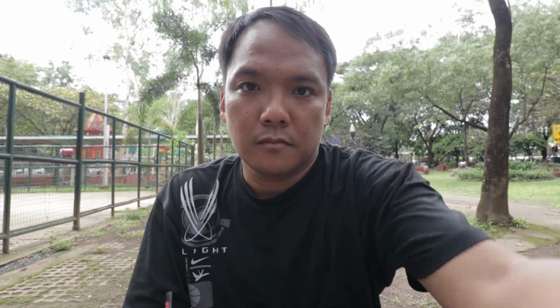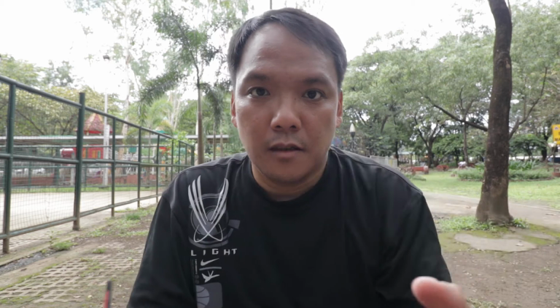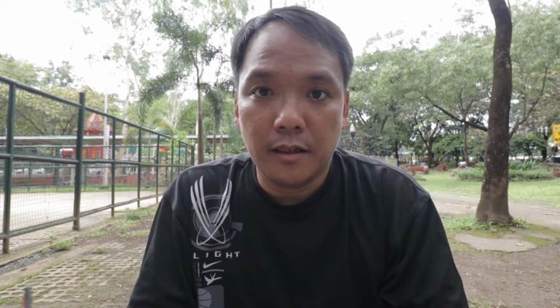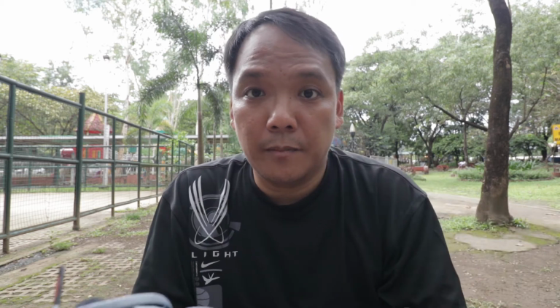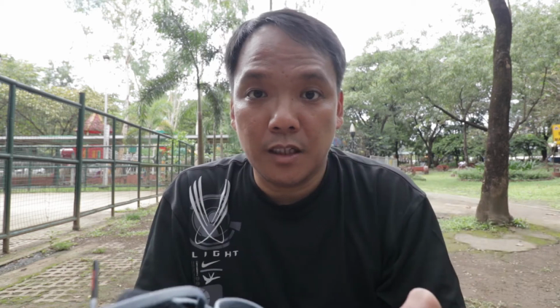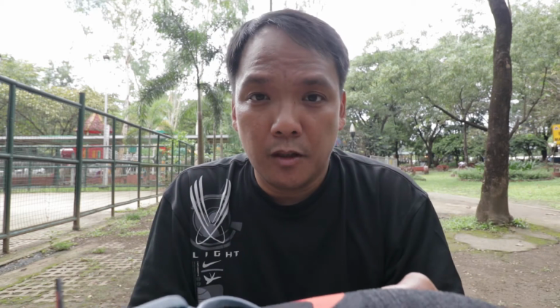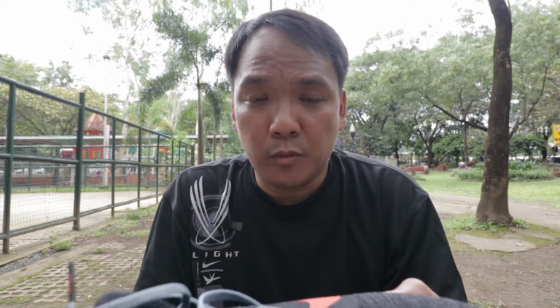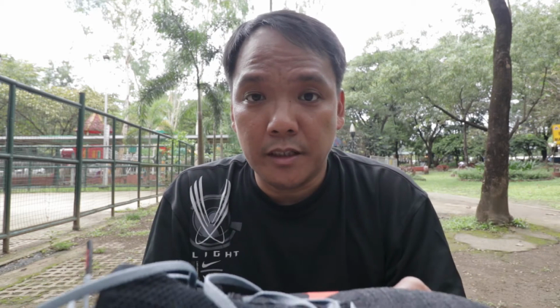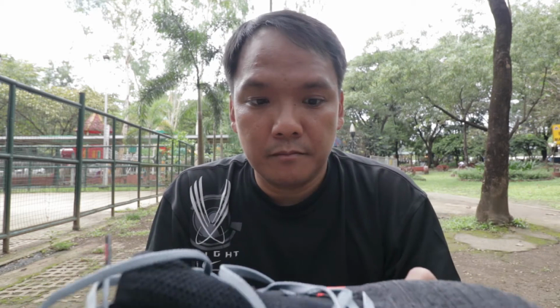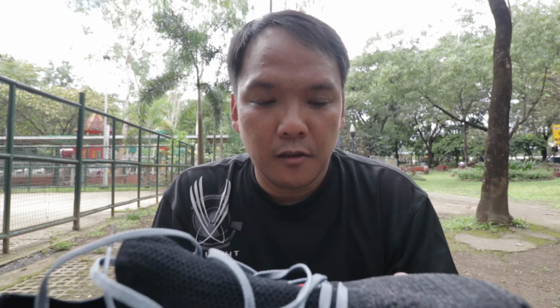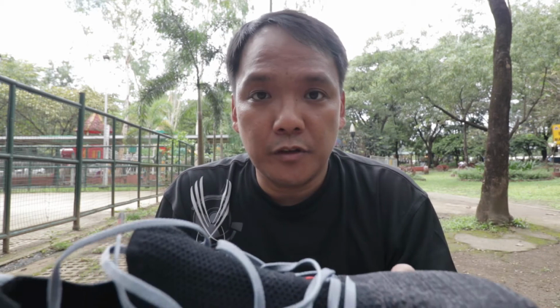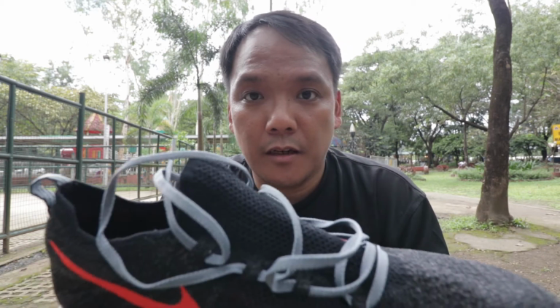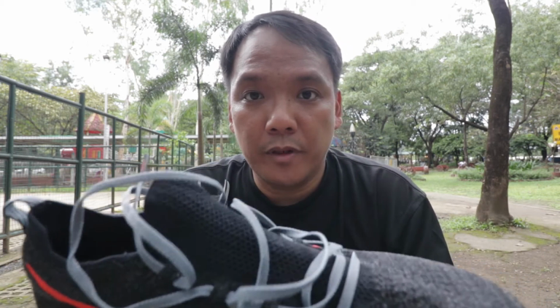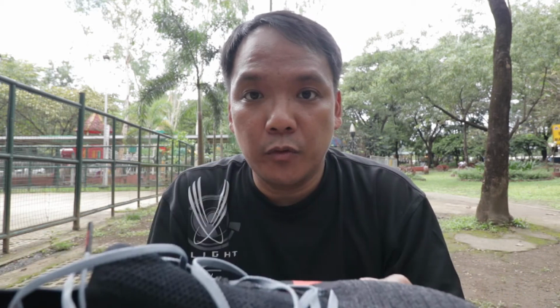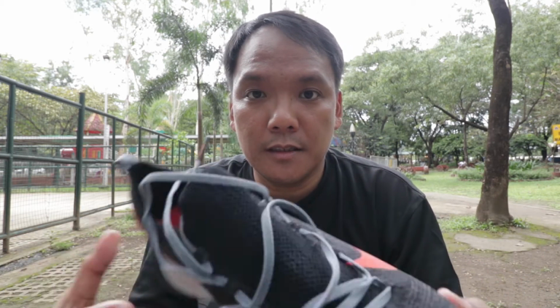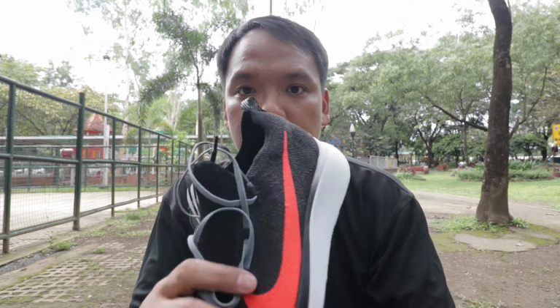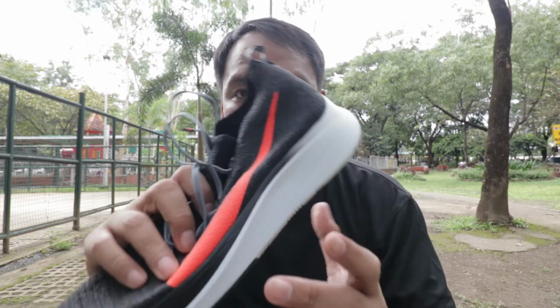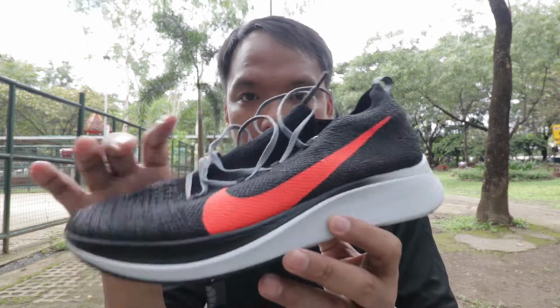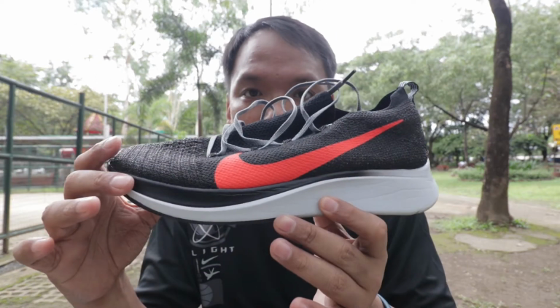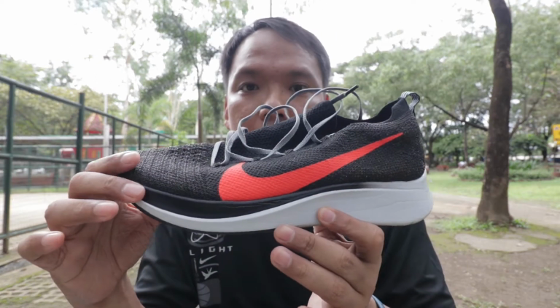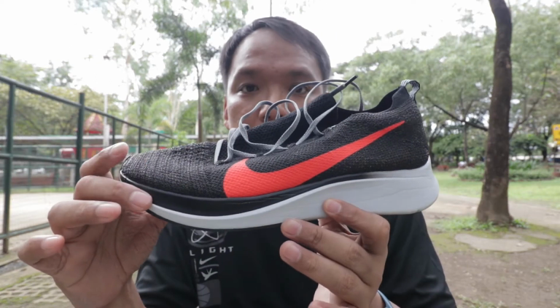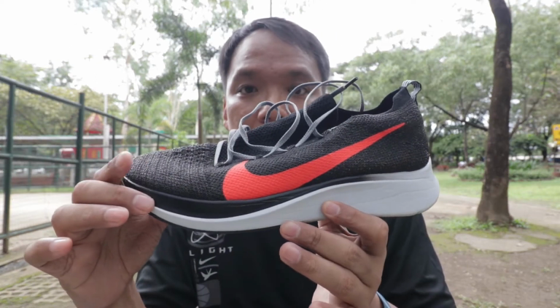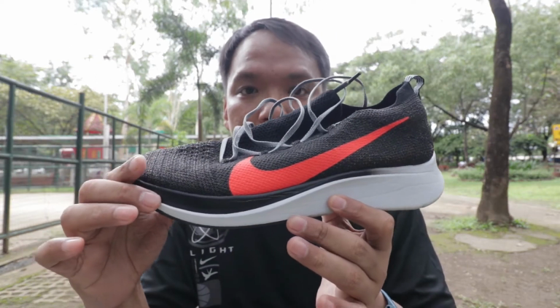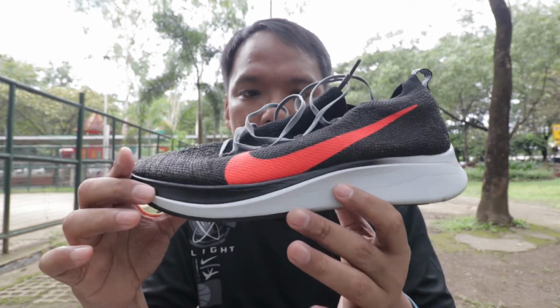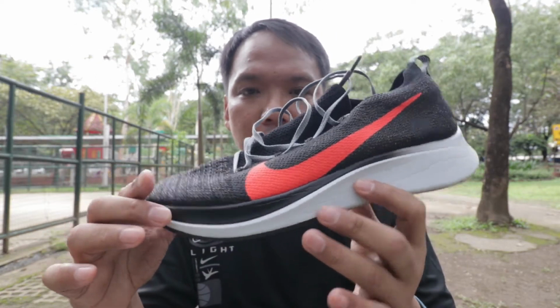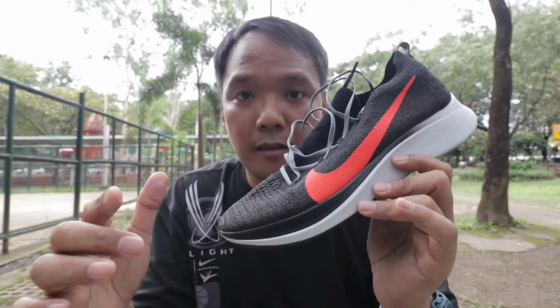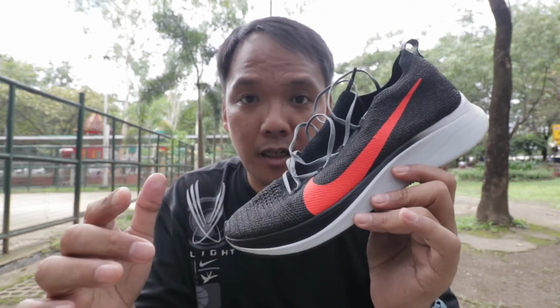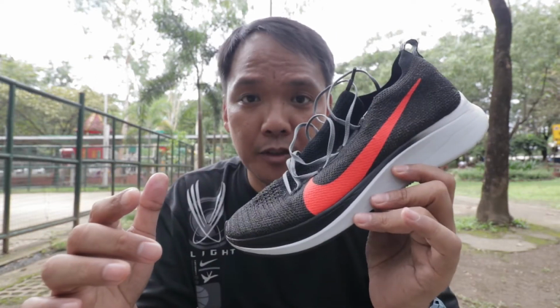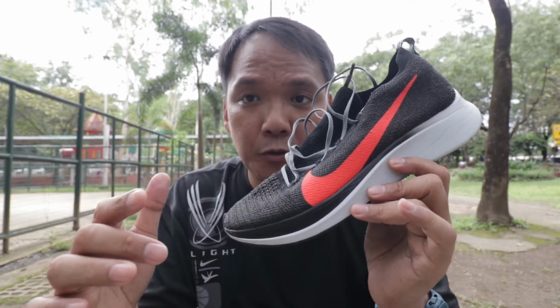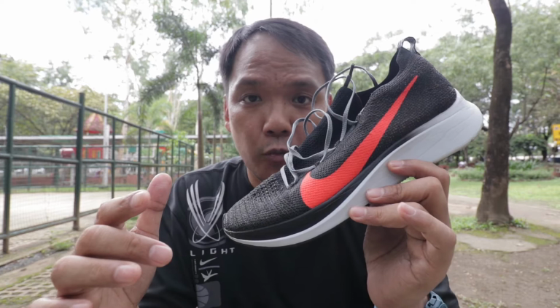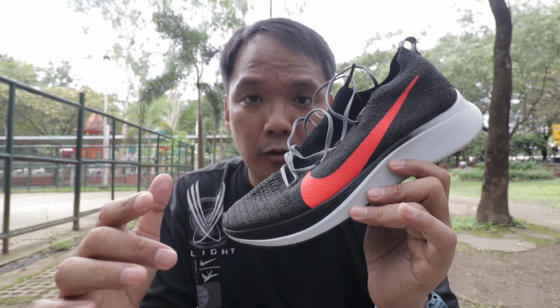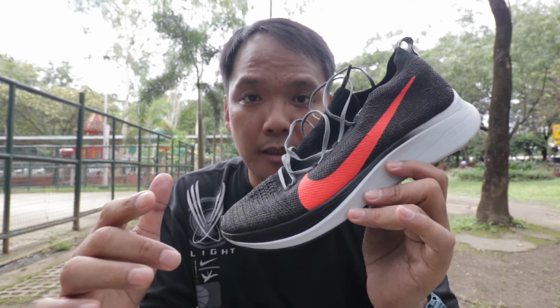Hi guys, I'm Pao Zapp, welcome to my channel. For today I'll be reviewing the Nike Zoomfly Flyknit. I bought this shoe with my own money.